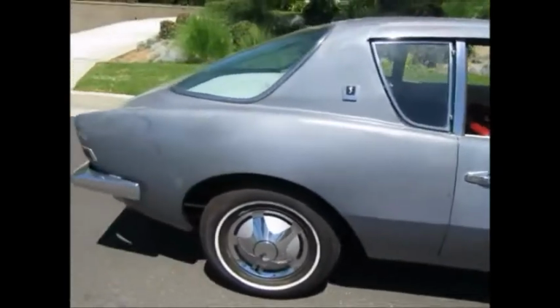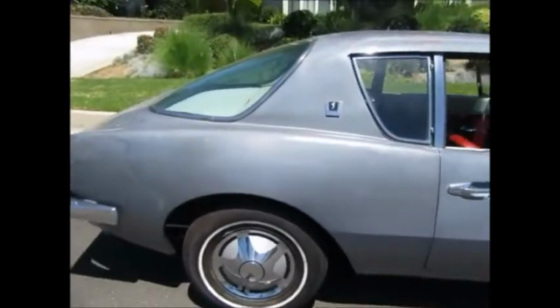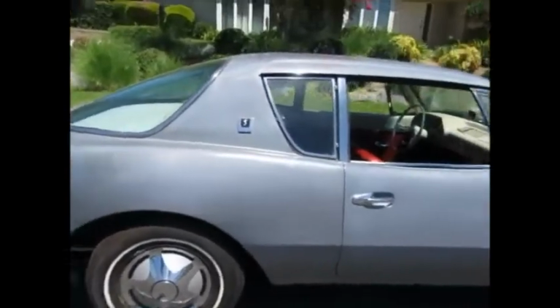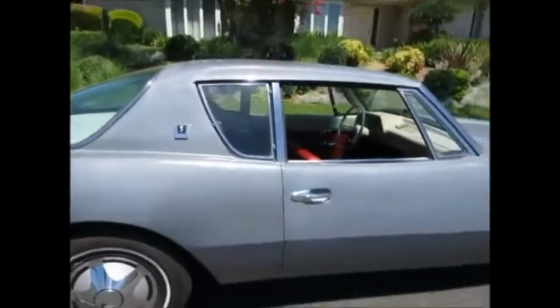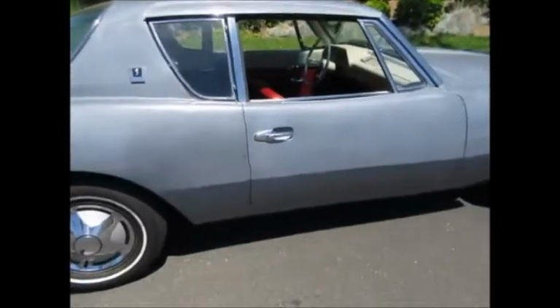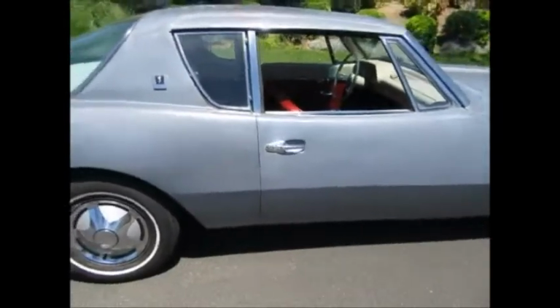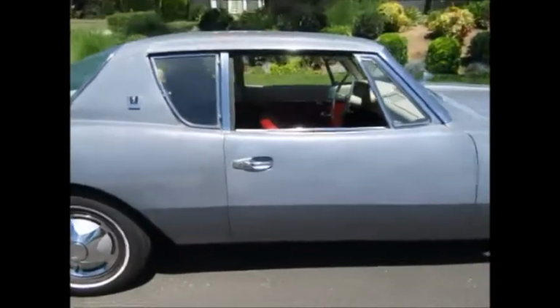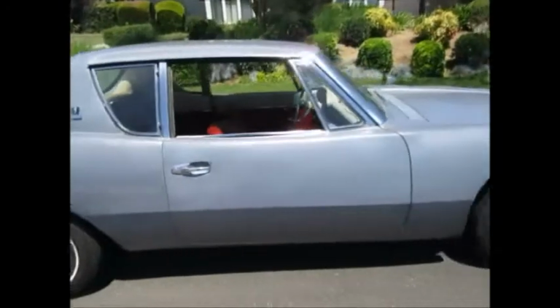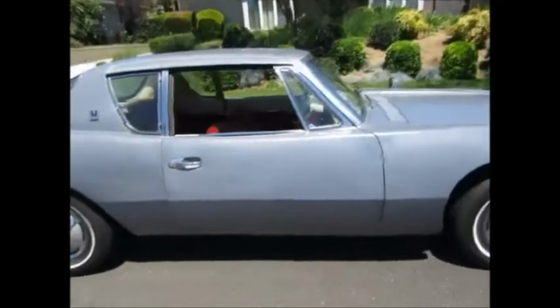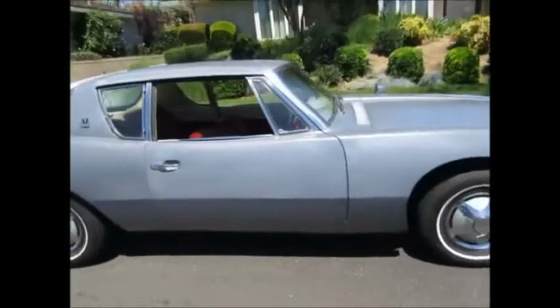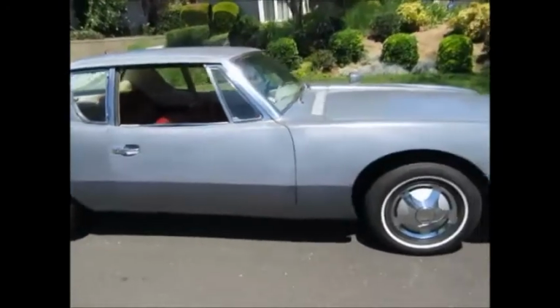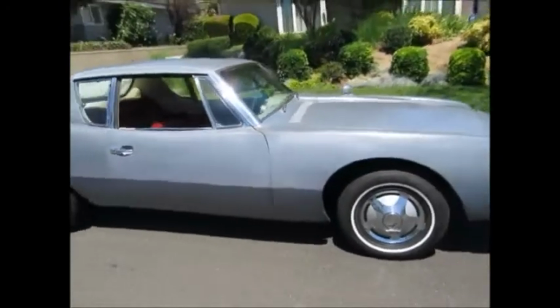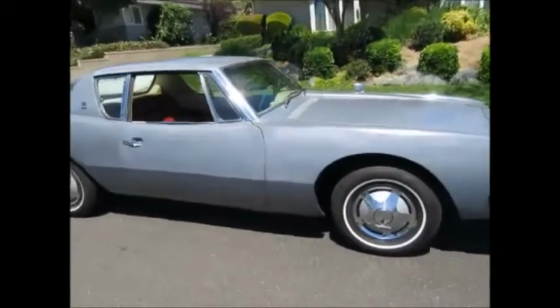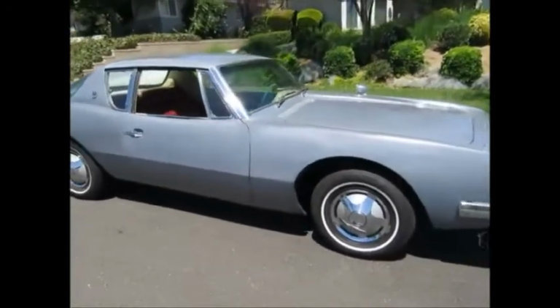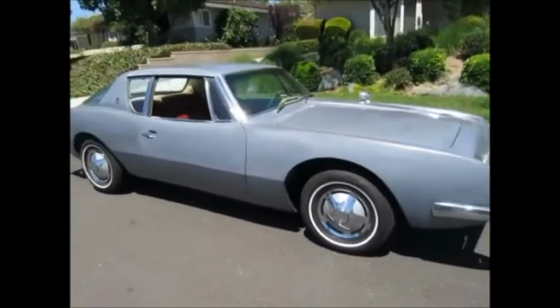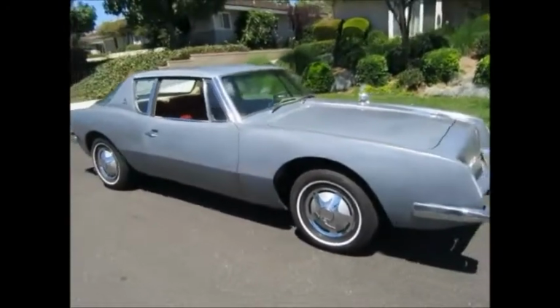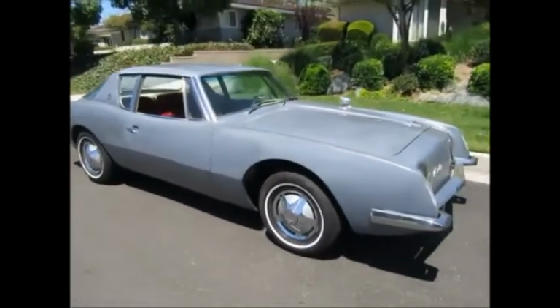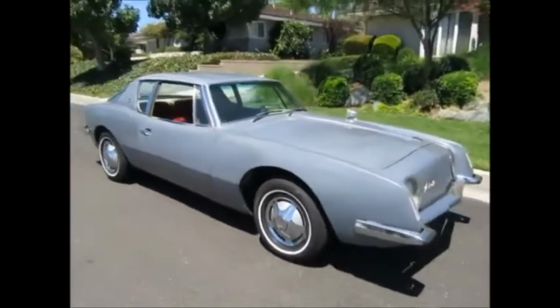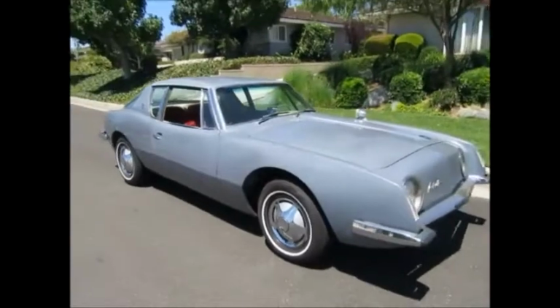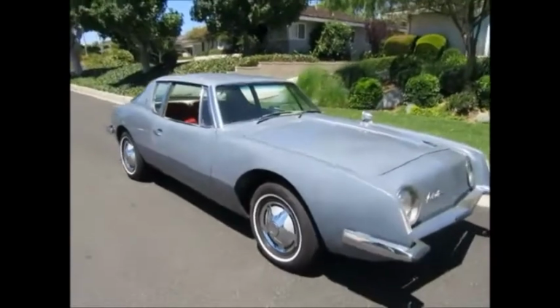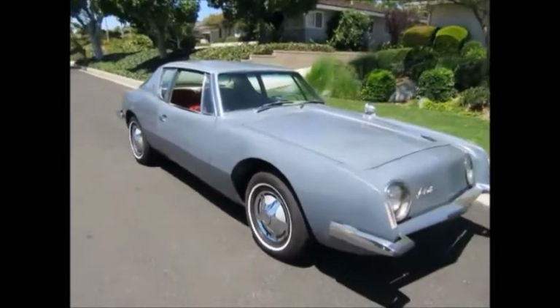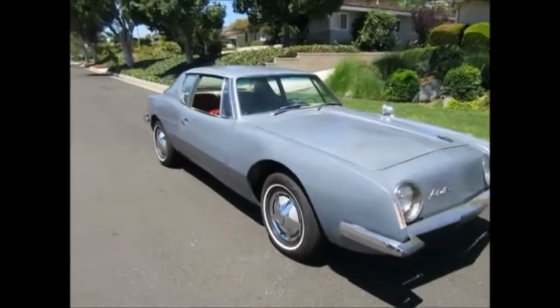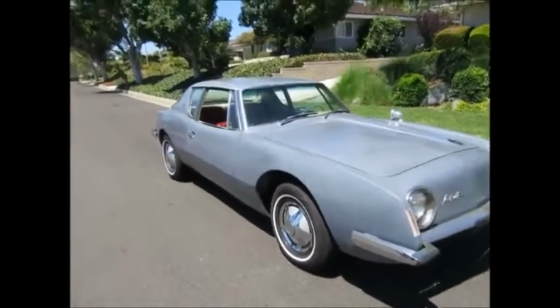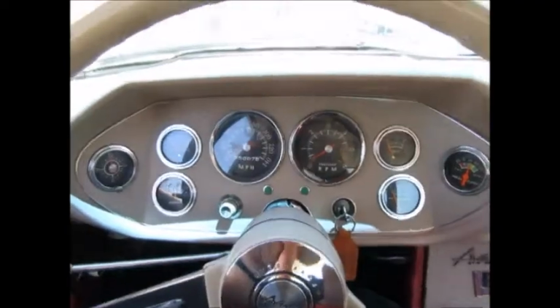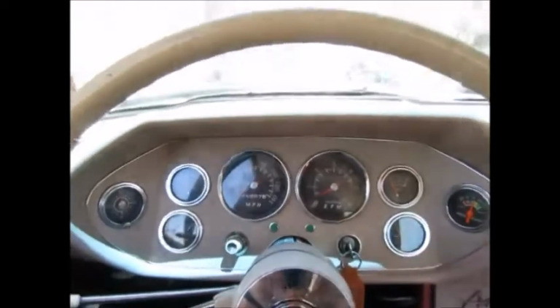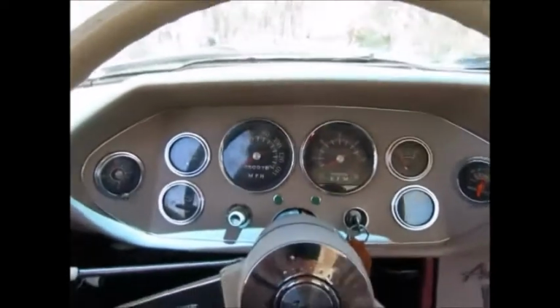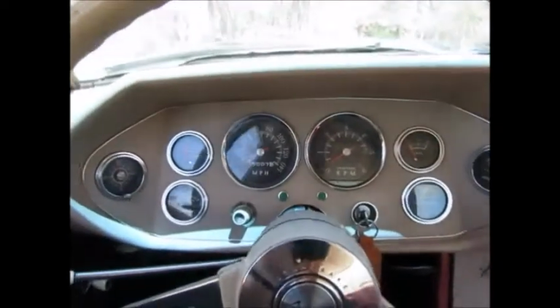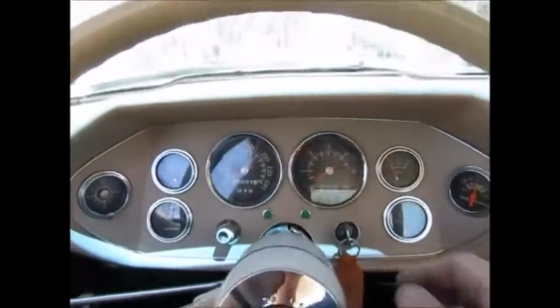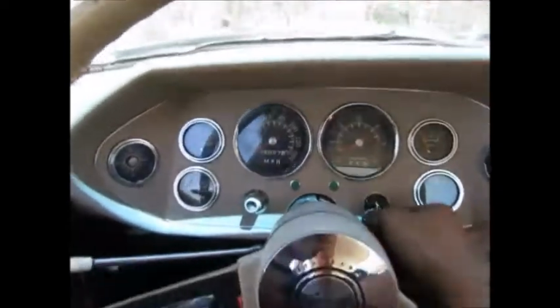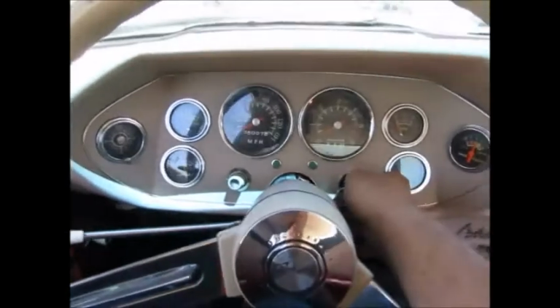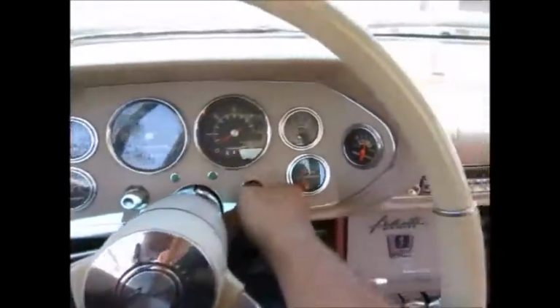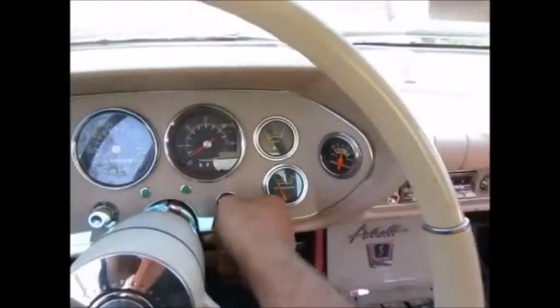Just a great car. We'll take it for a drive and take a look that way too. We're going to fire the Avanti up and take it for a drive.